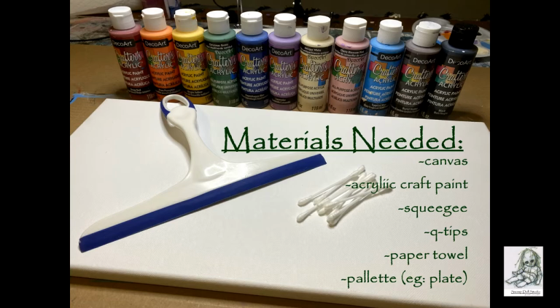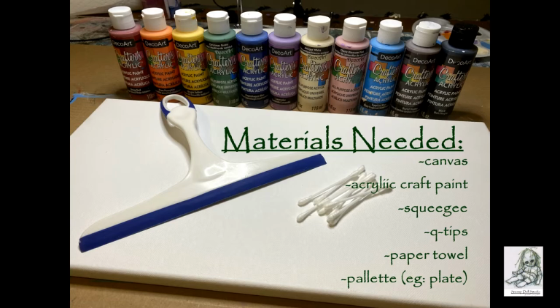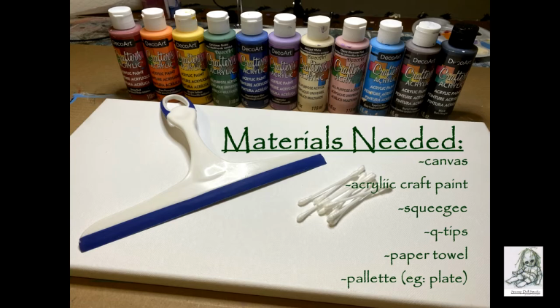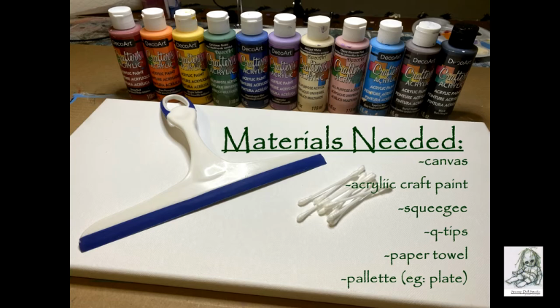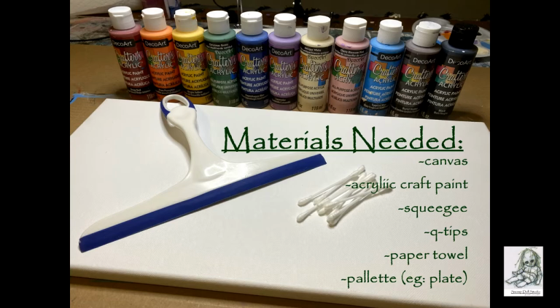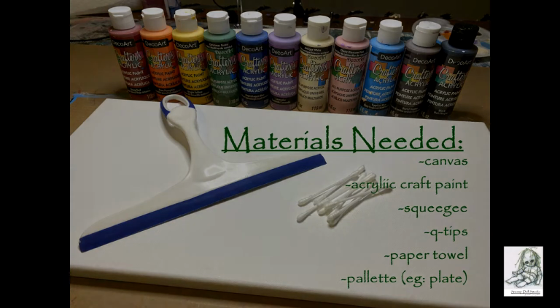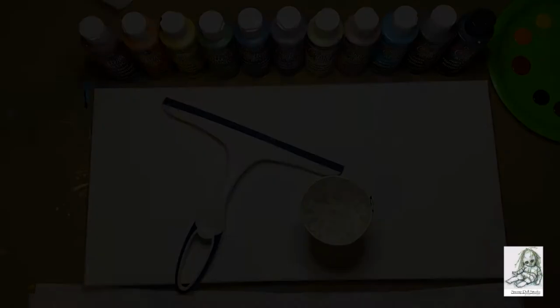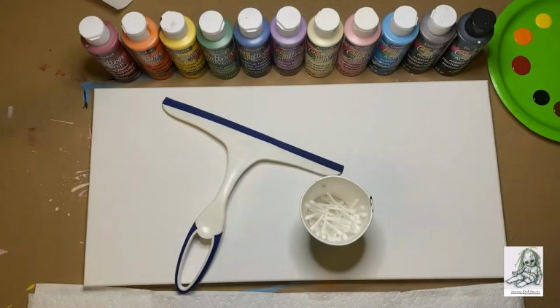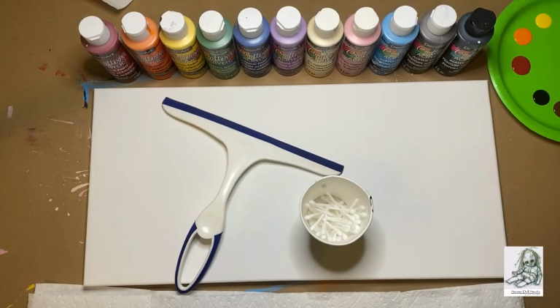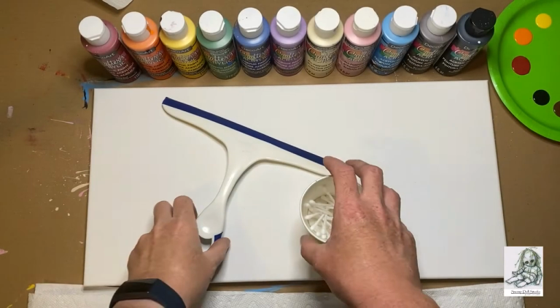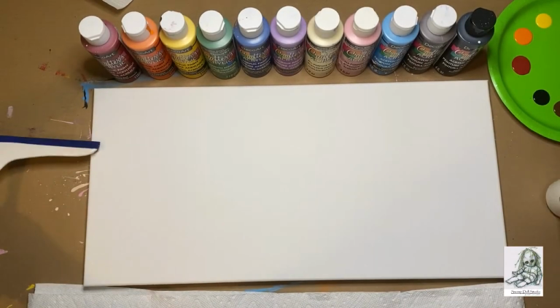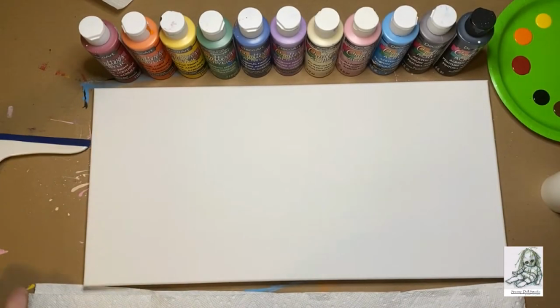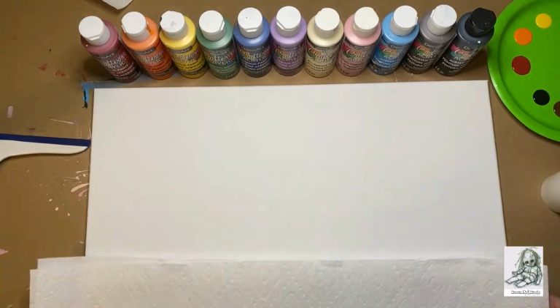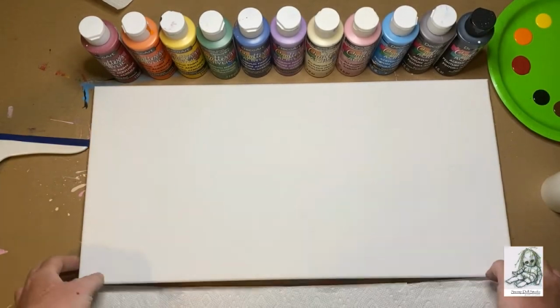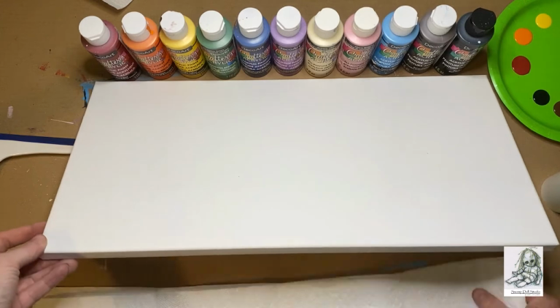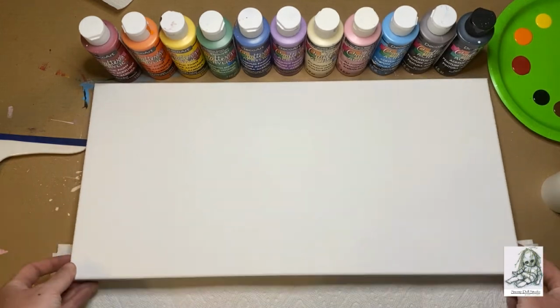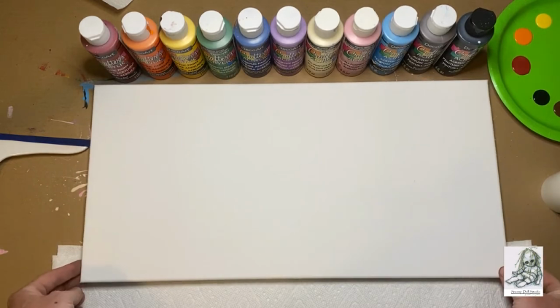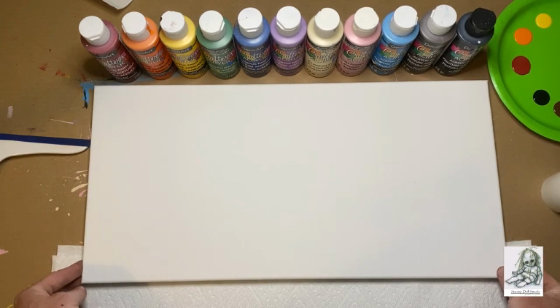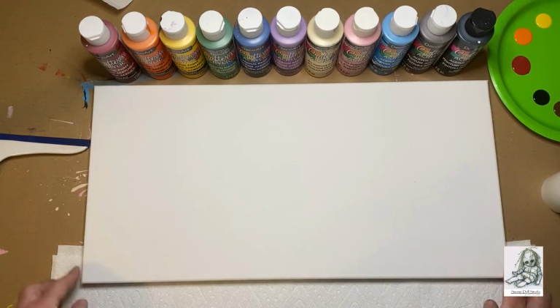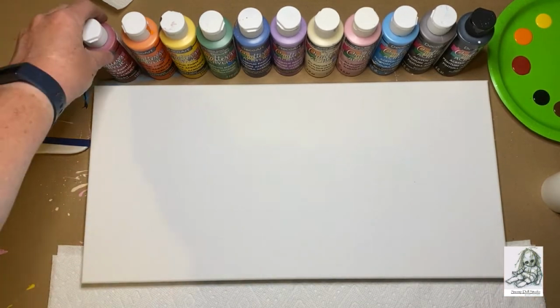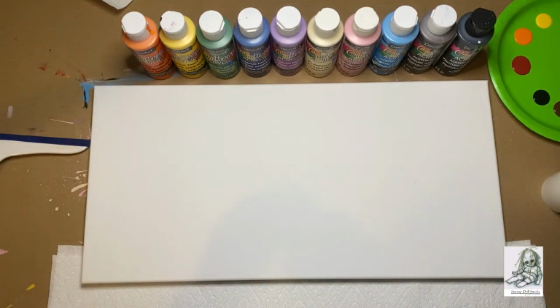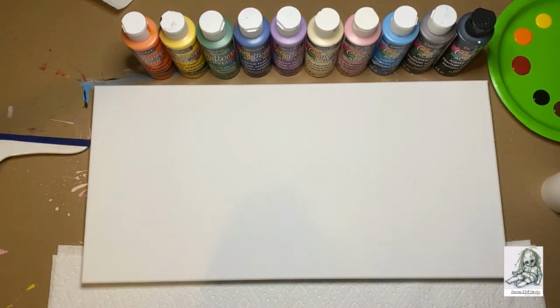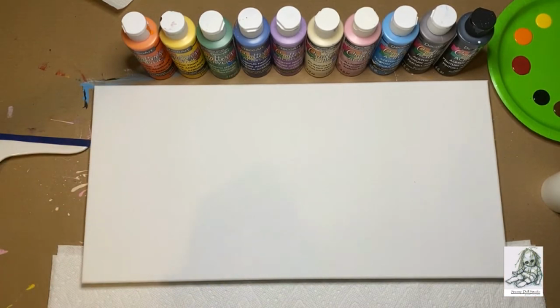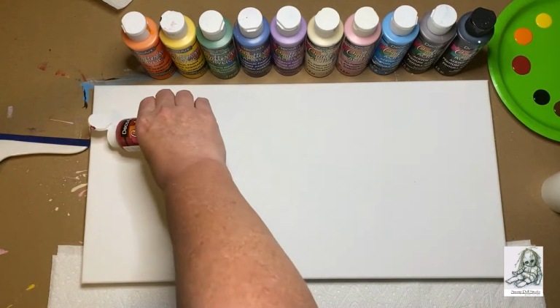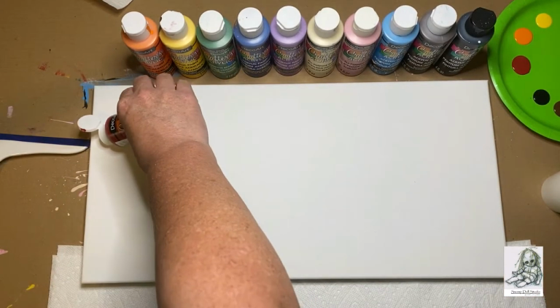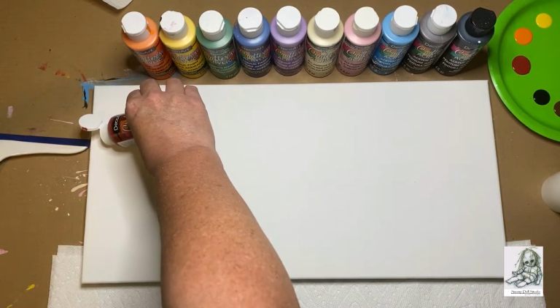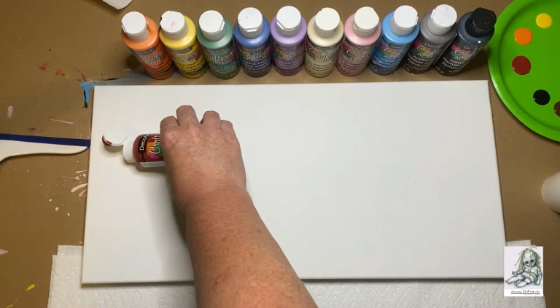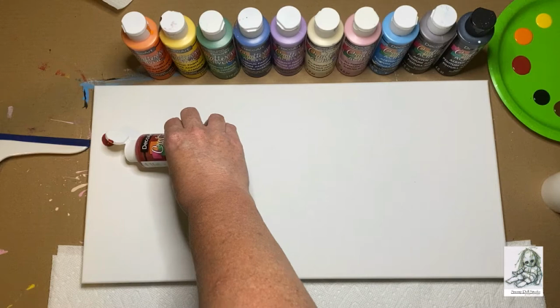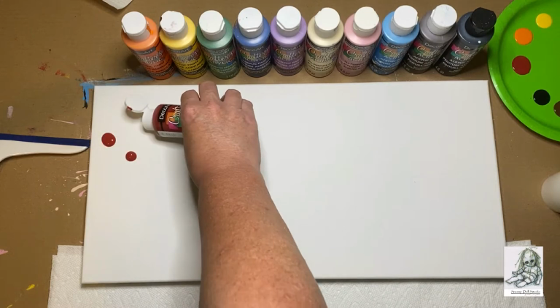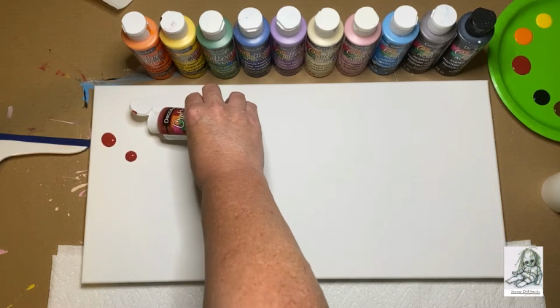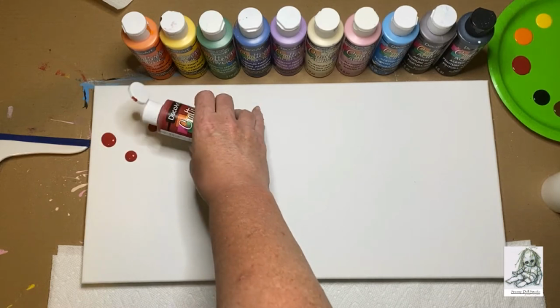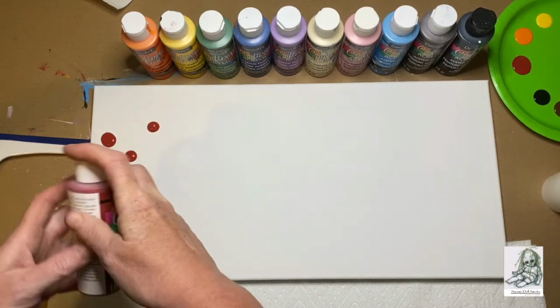Let's get started! The first step is to take some paper towel and put it underneath the bottom of your canvas. This doesn't come into play until we squeegee later, but it's handy to have it tucked under there ready to go.